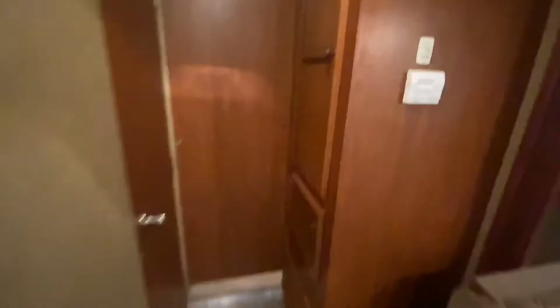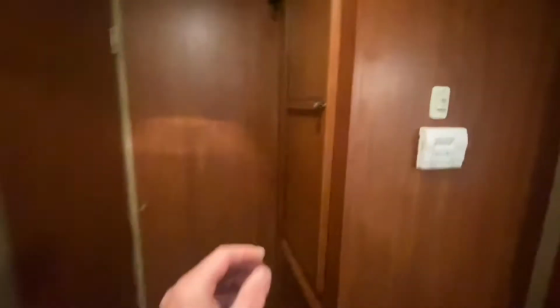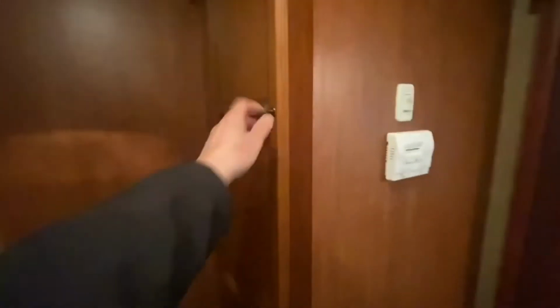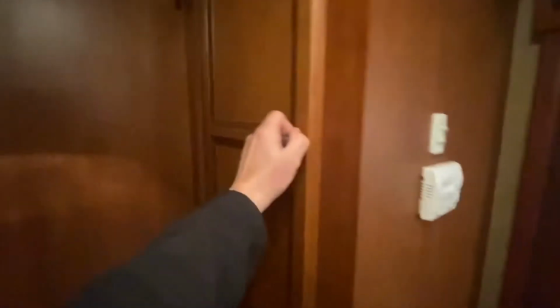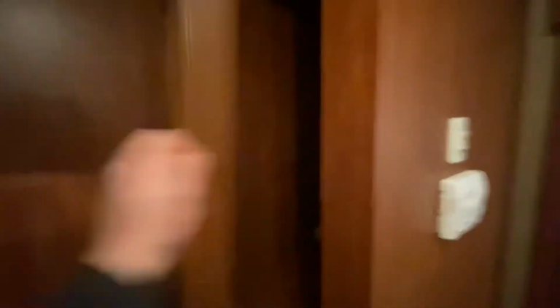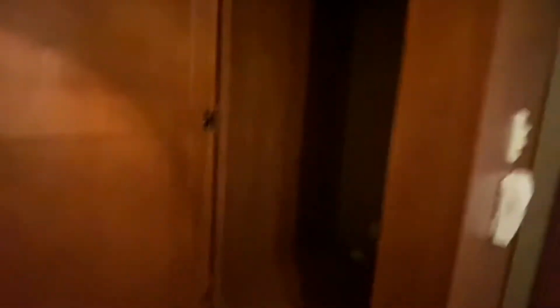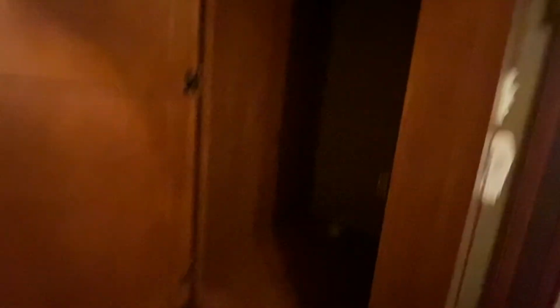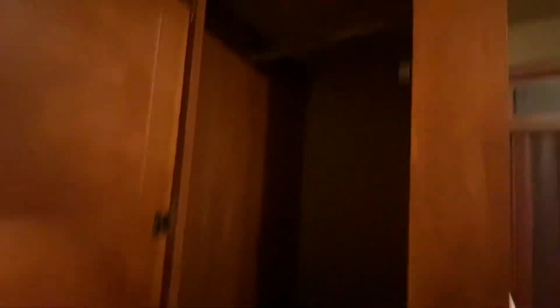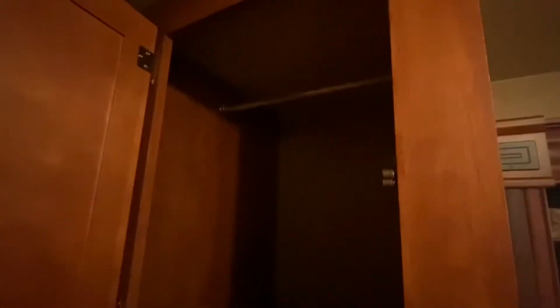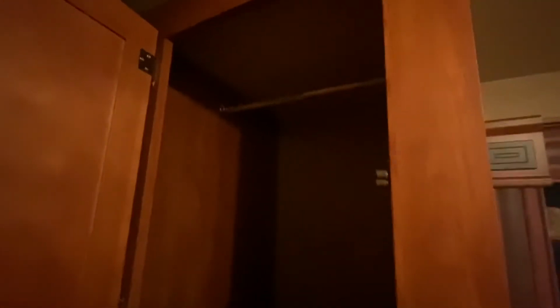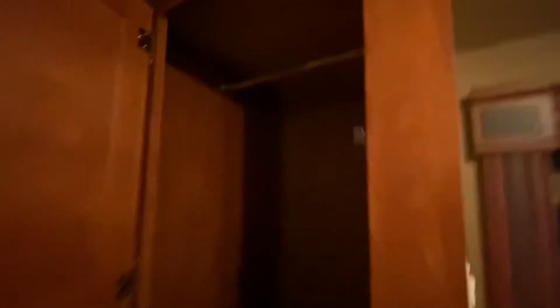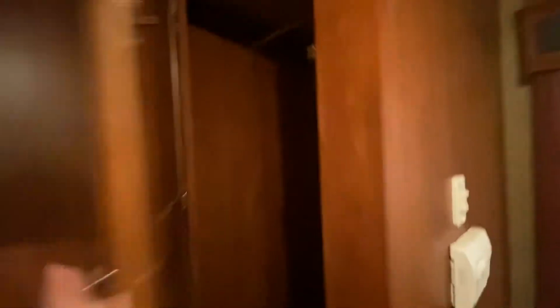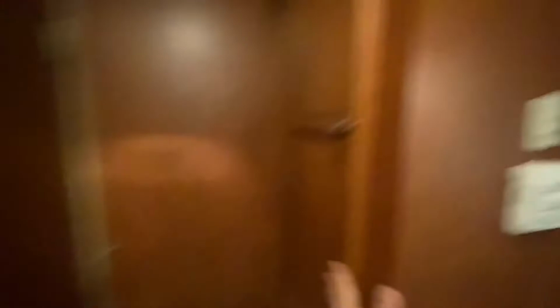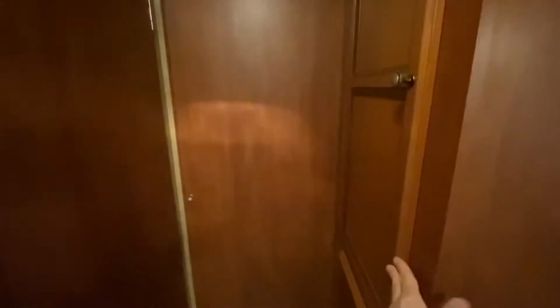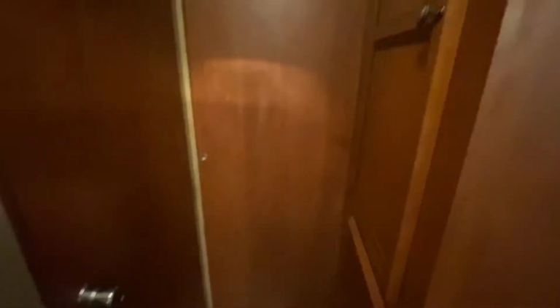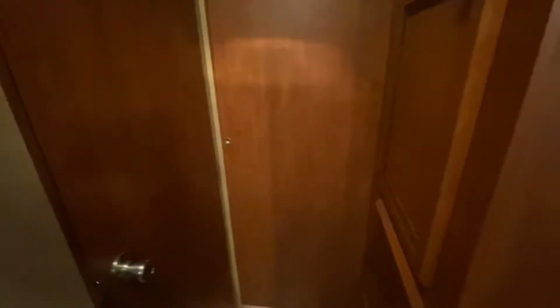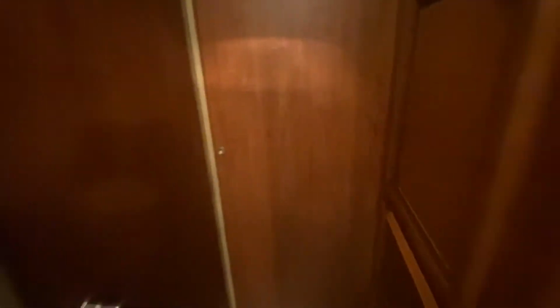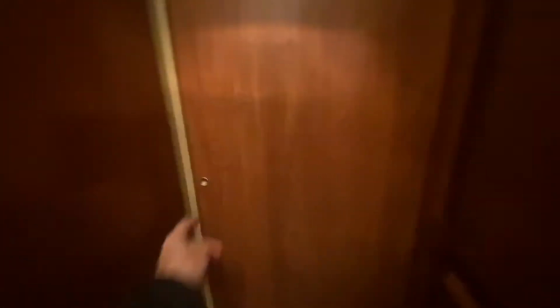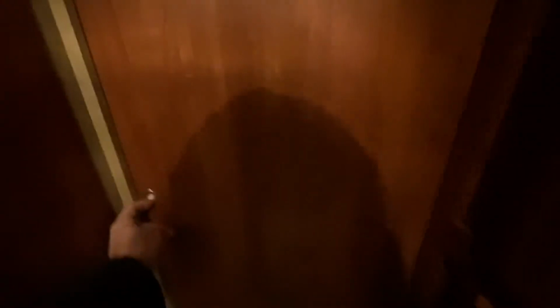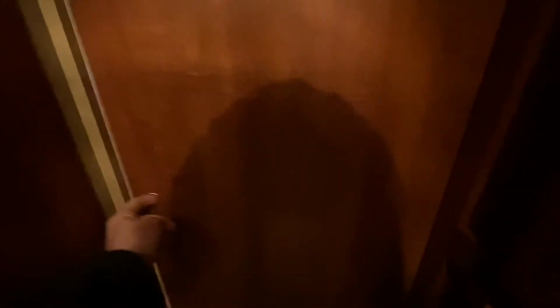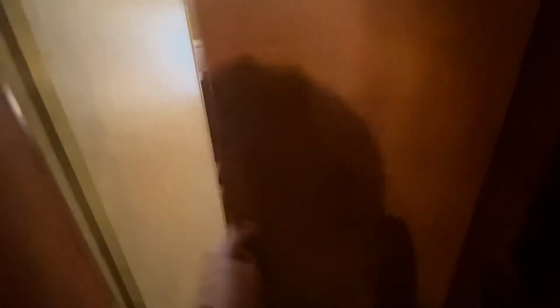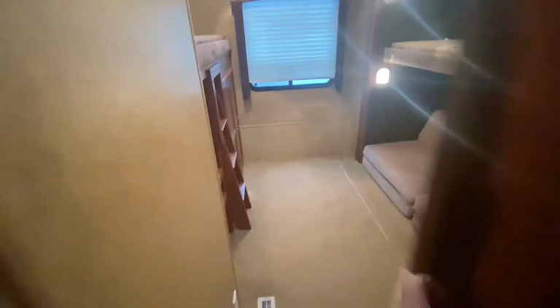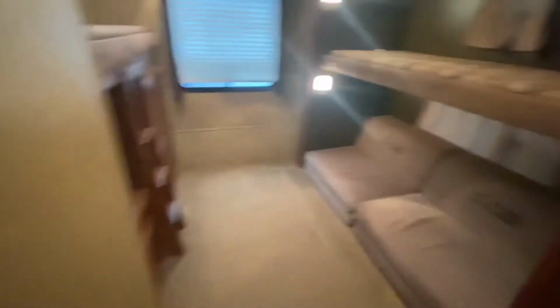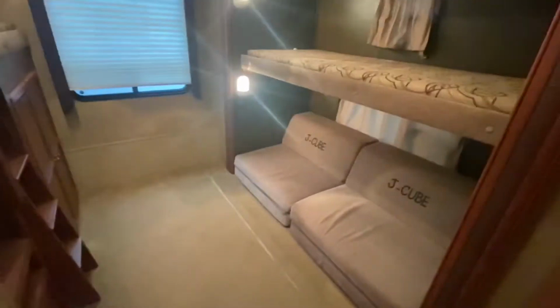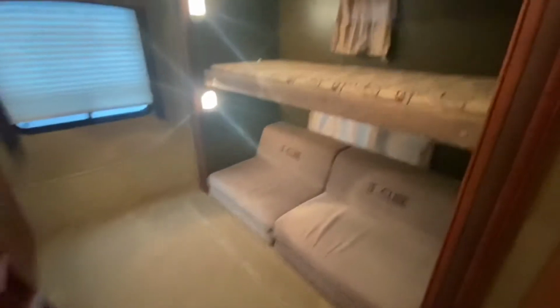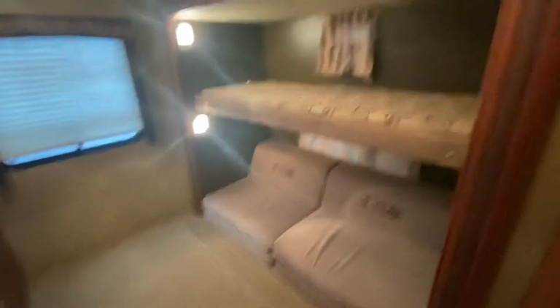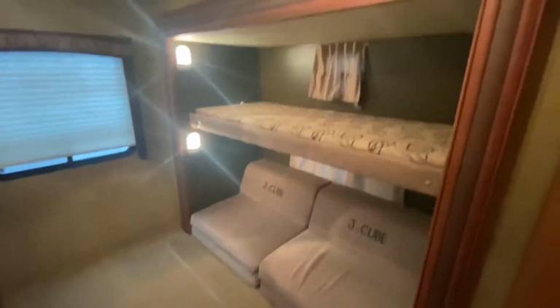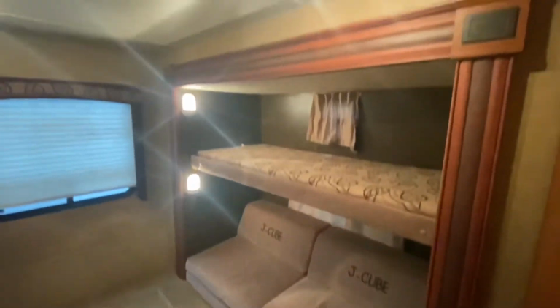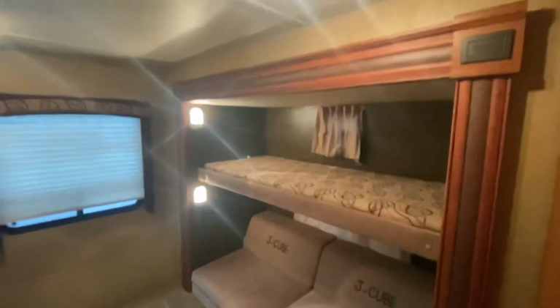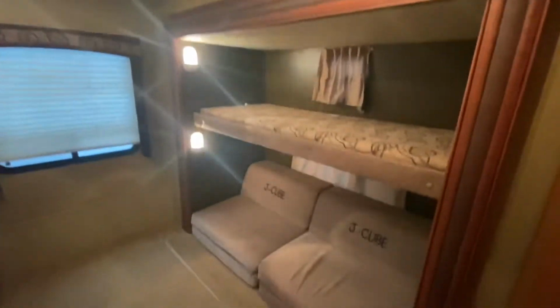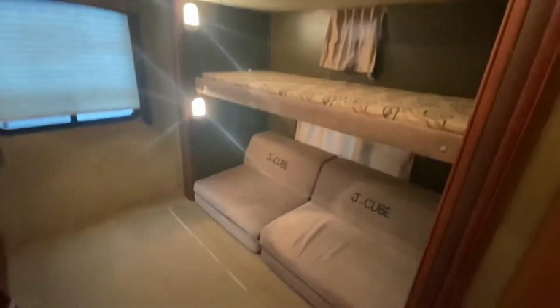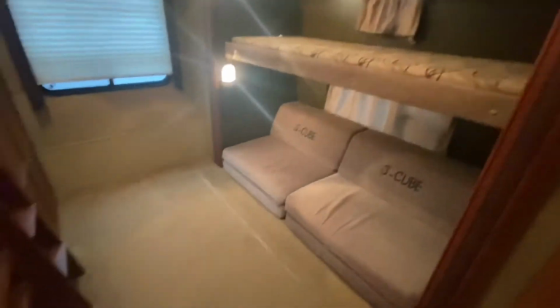We've got a closet over here. And behind this door we've got the kids' bunk room.